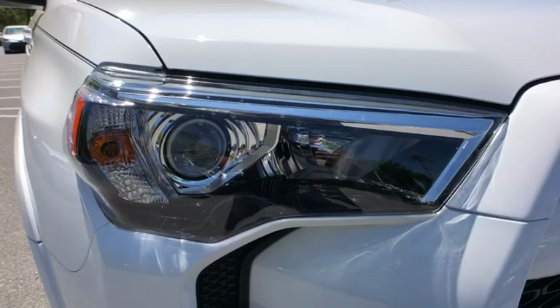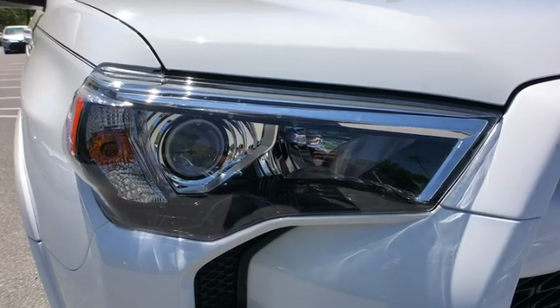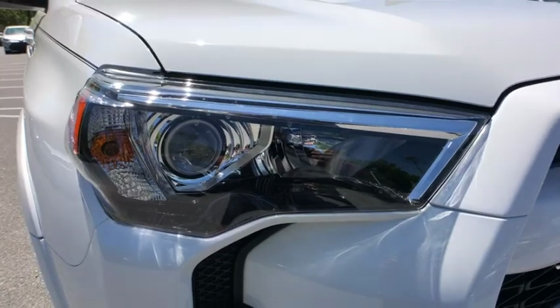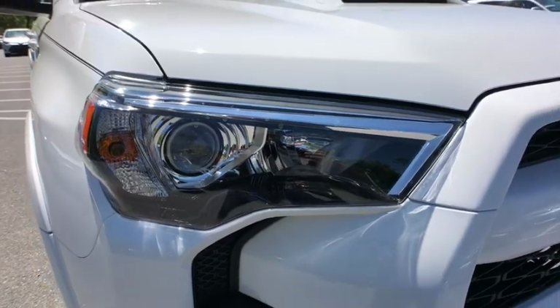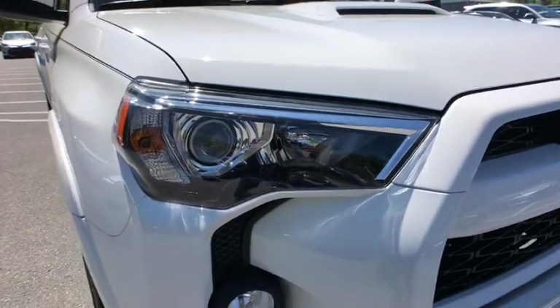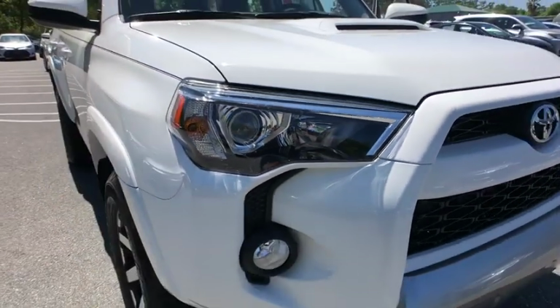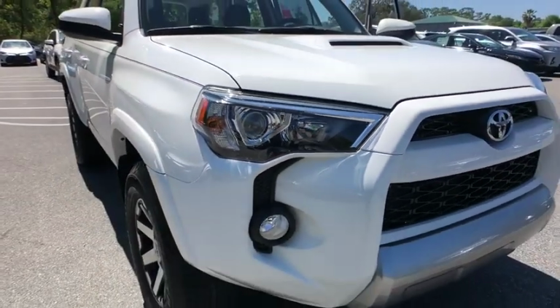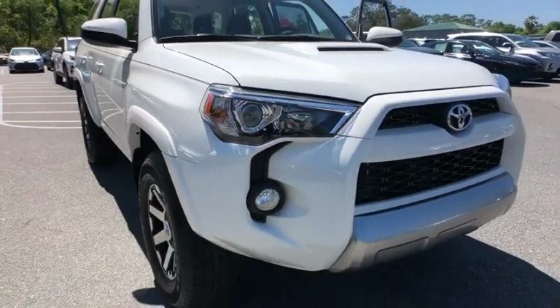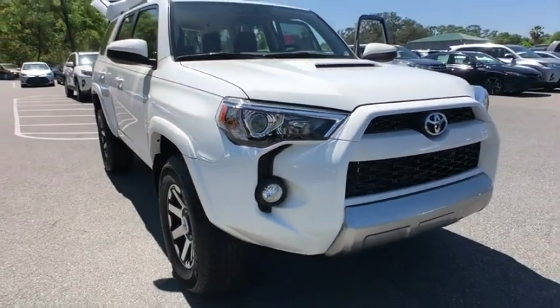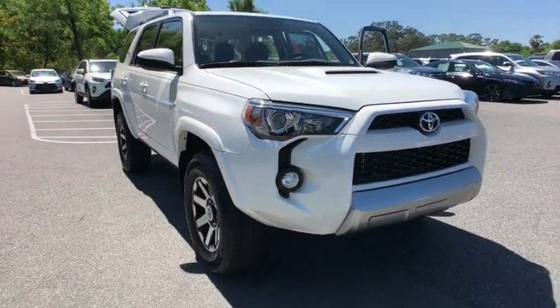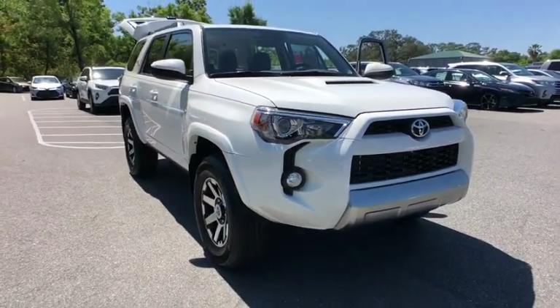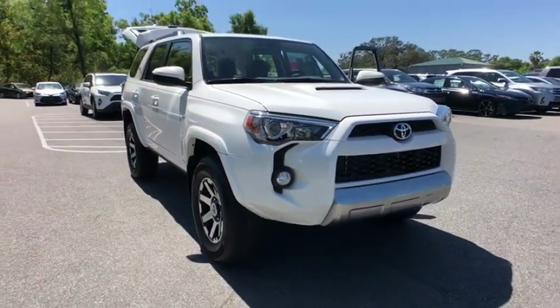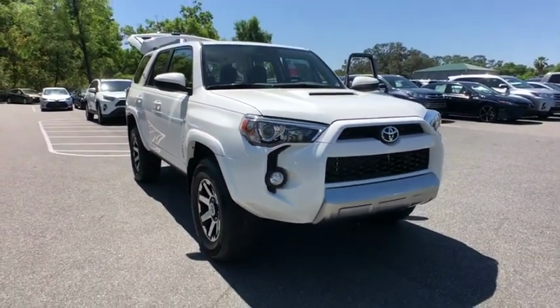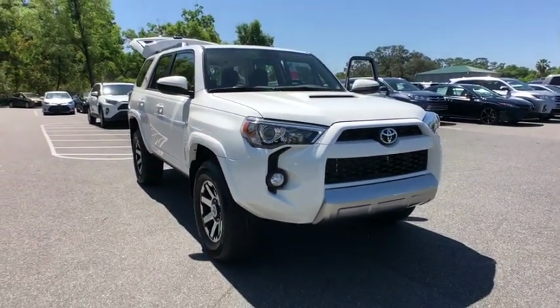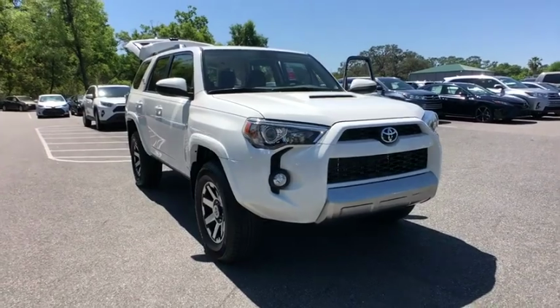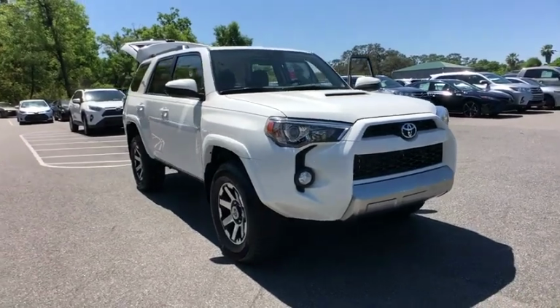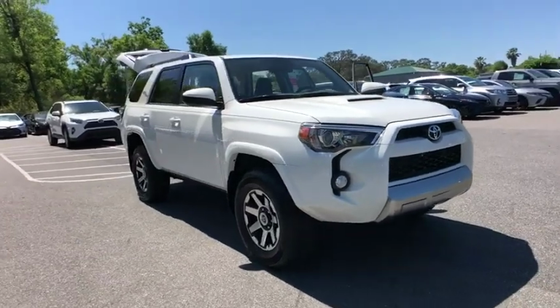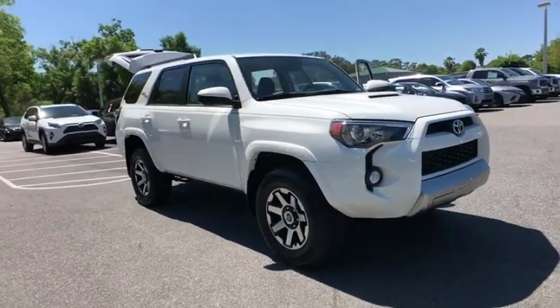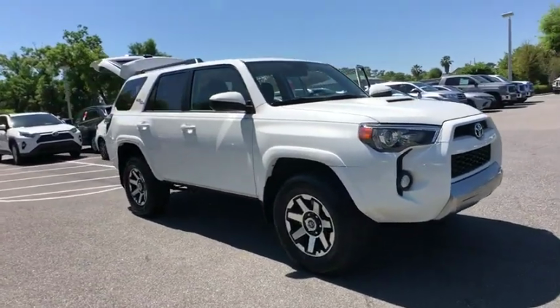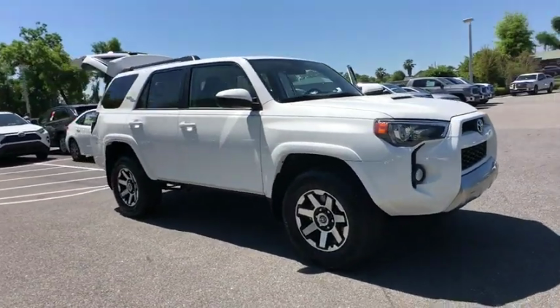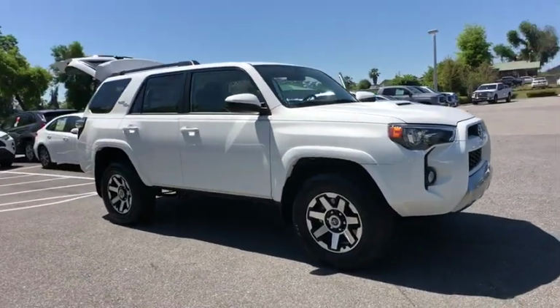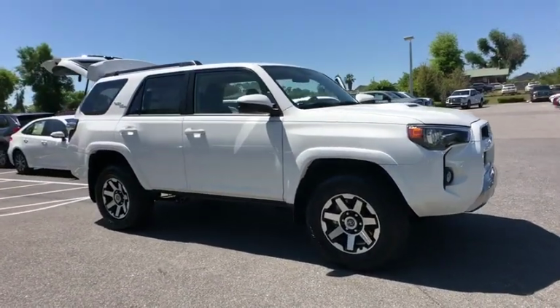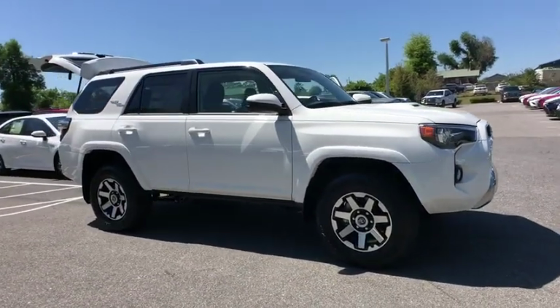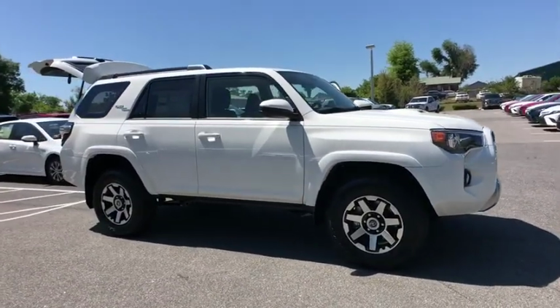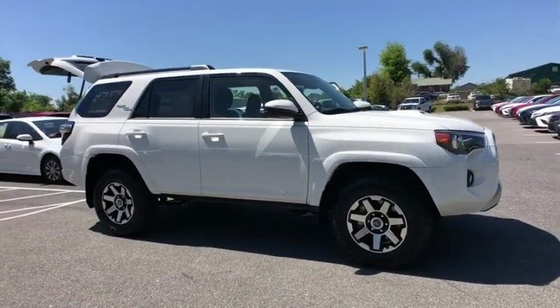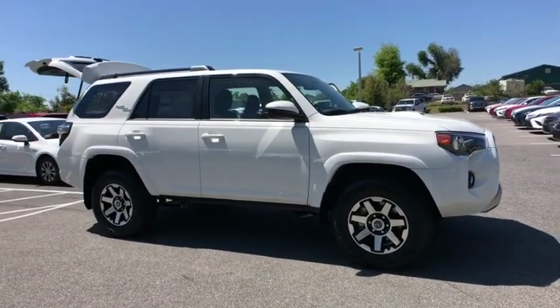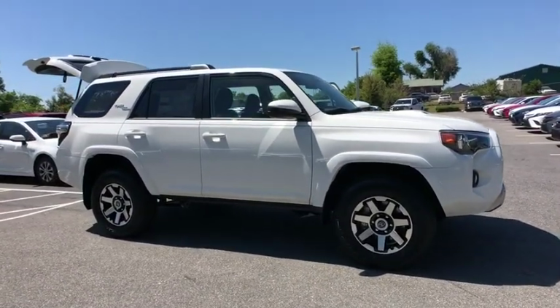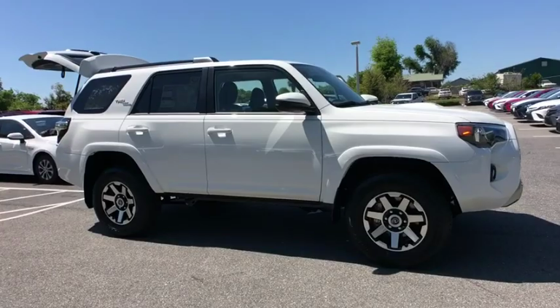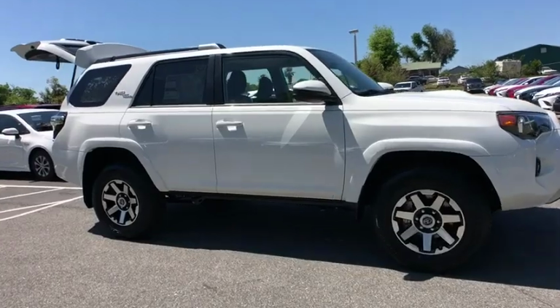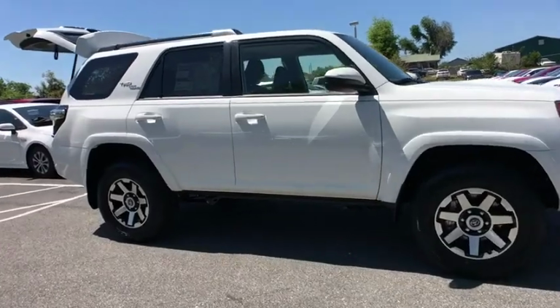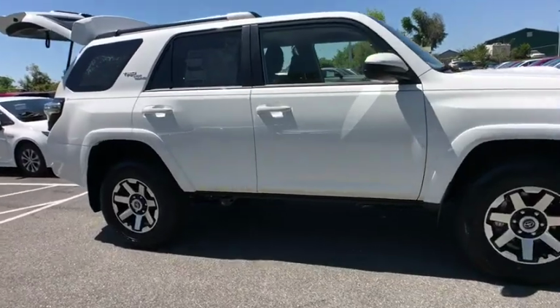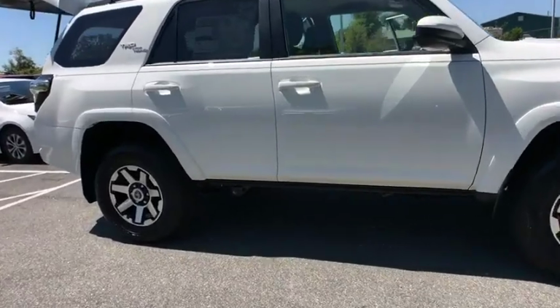2019 Toyota 4Runner. 4Runner durability is unbeatable. There are more 4Runners on the road today than any other mid-size SUV. Here are some of this vehicle's great options.